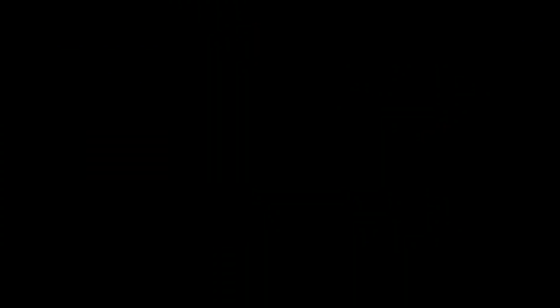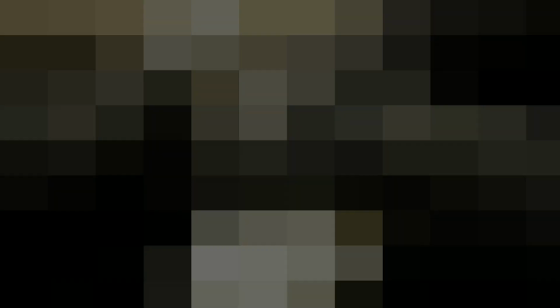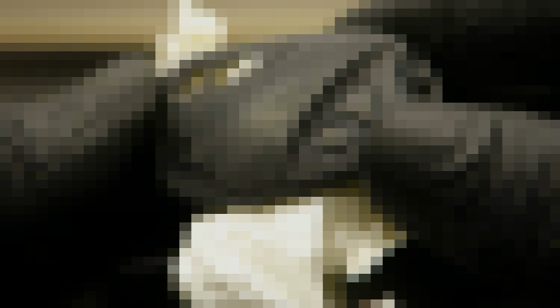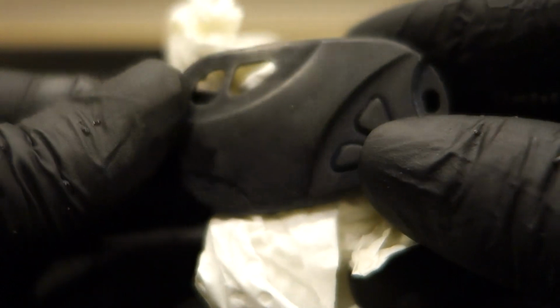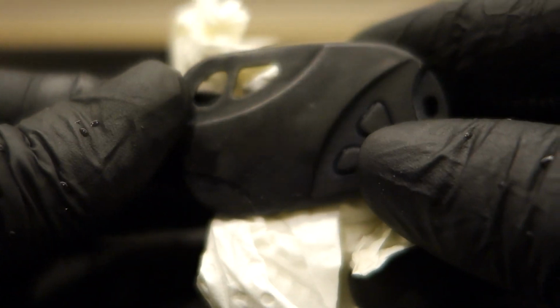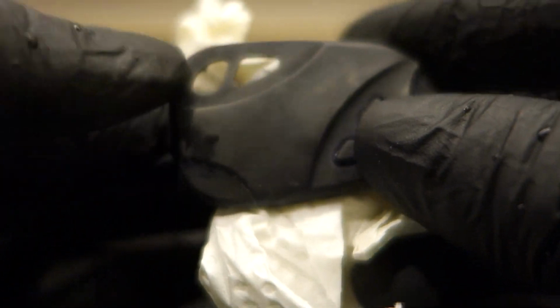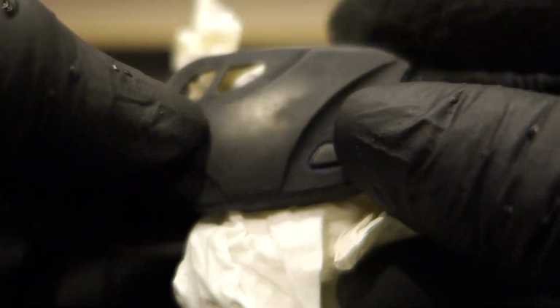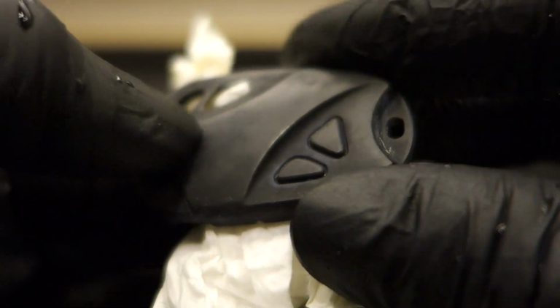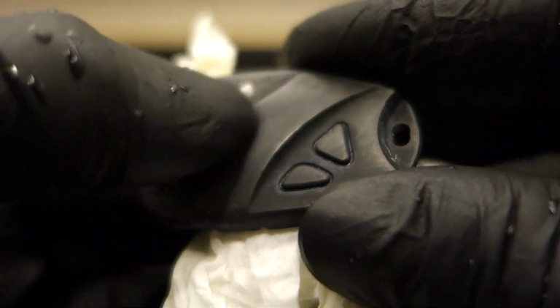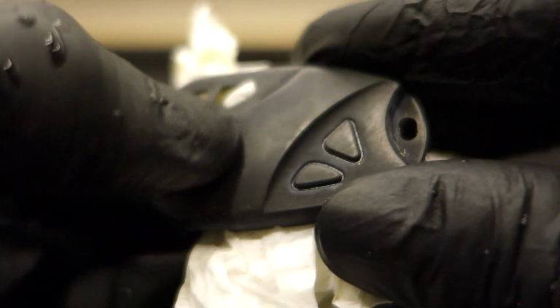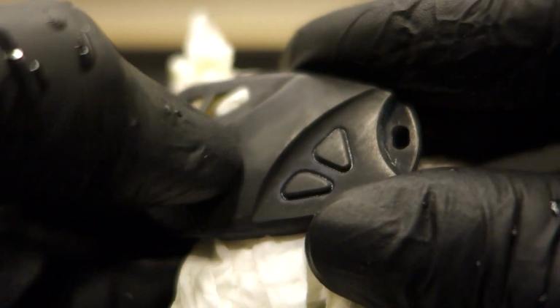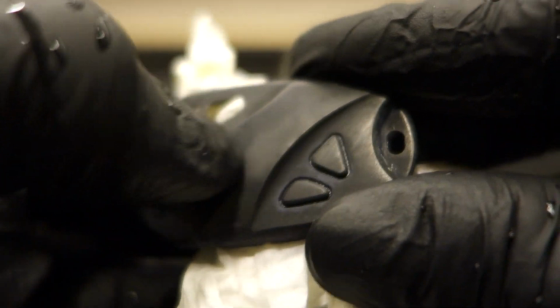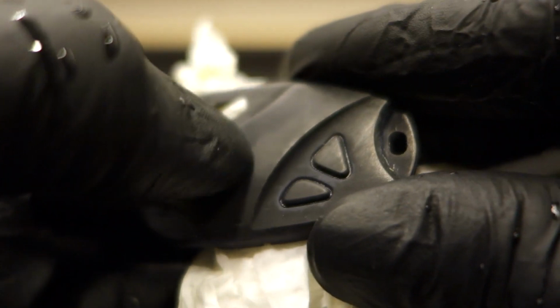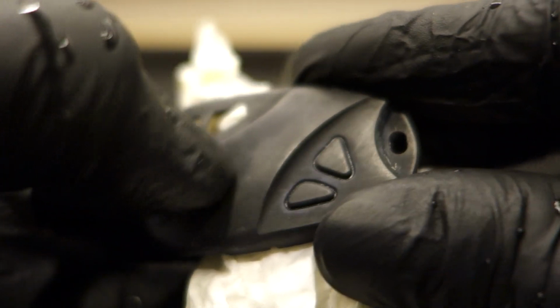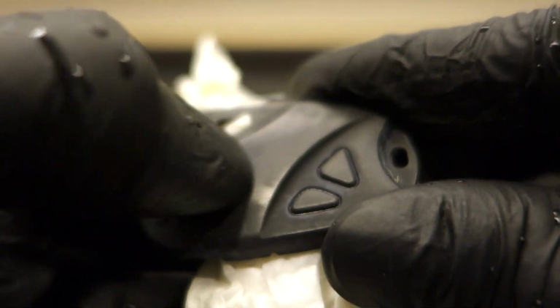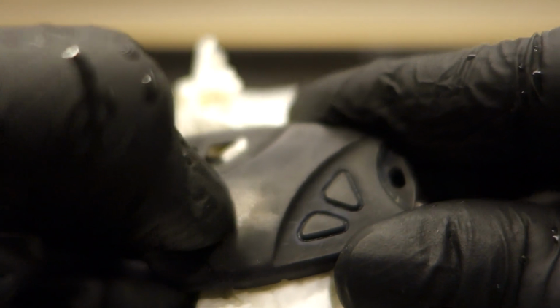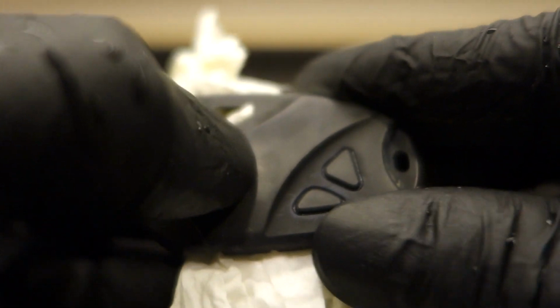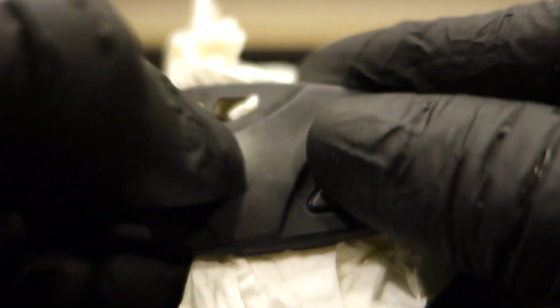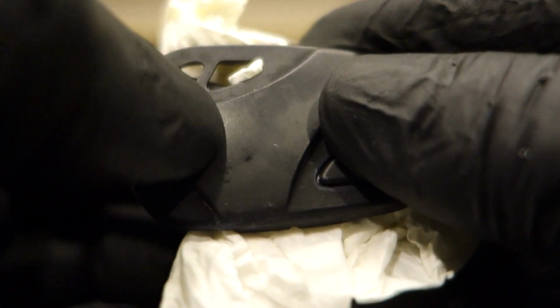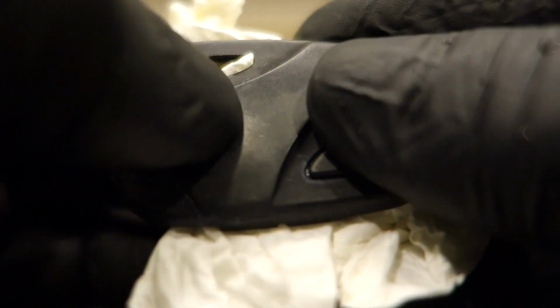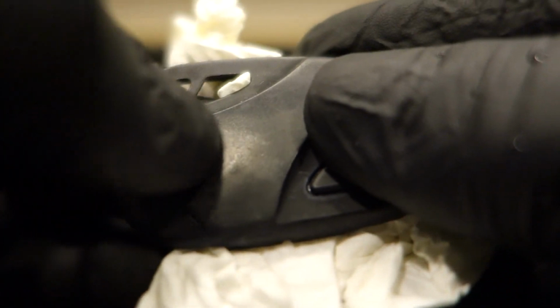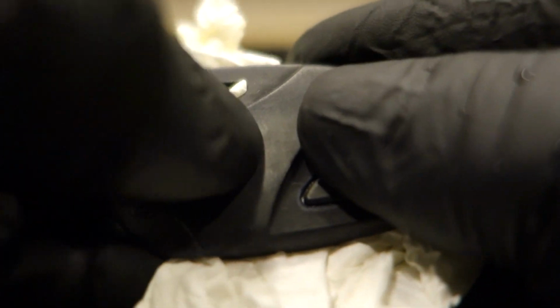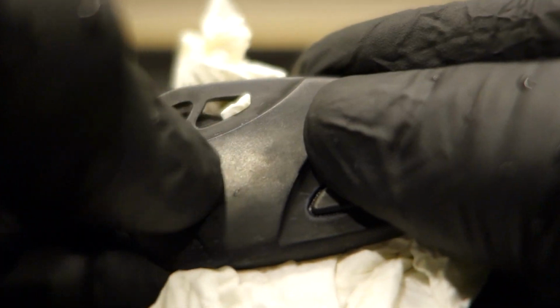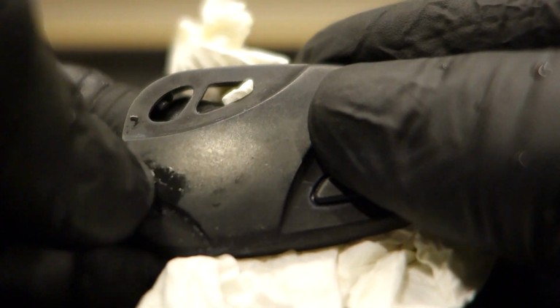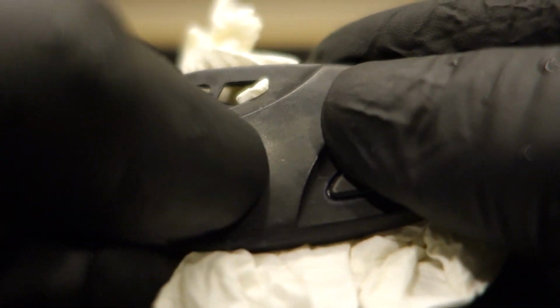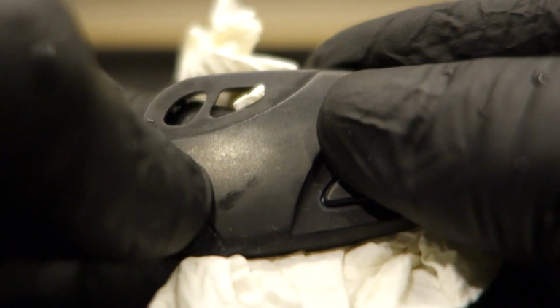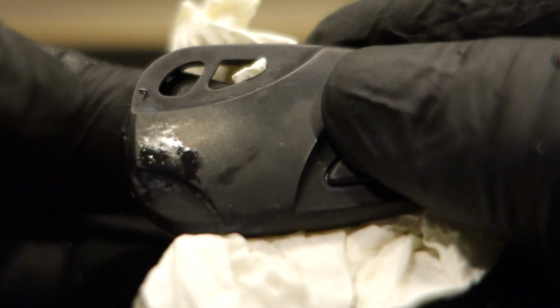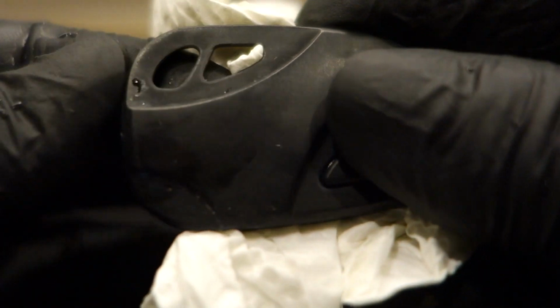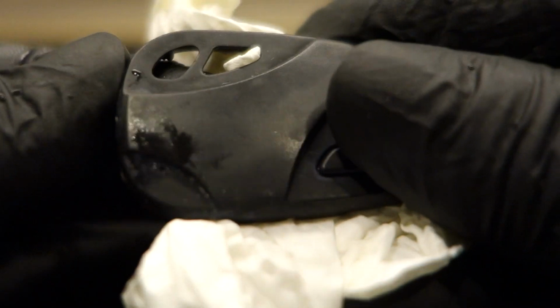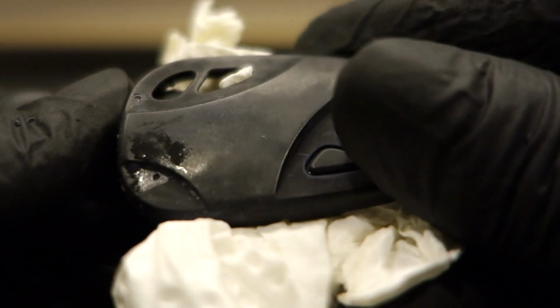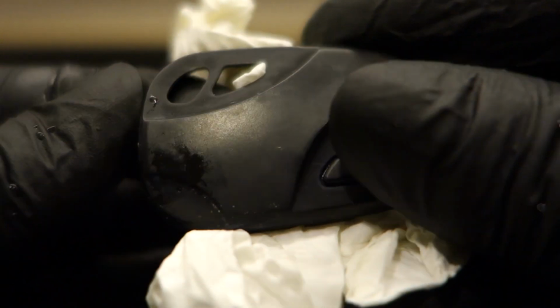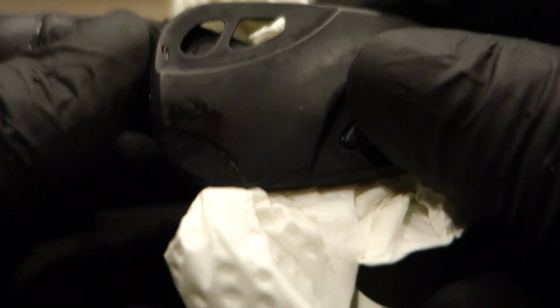After the treatment your plastic should not be sticky and there is no layer of sticky plastic anymore. Thanks for watching!